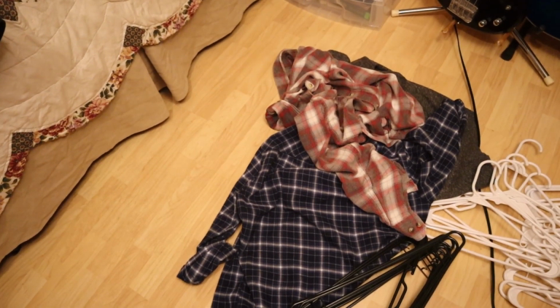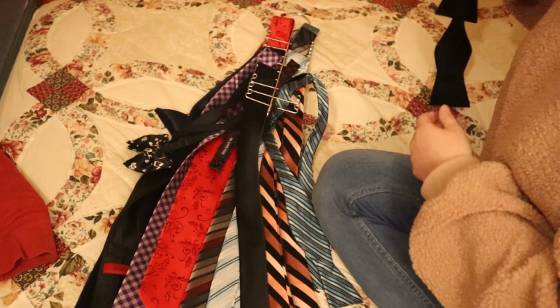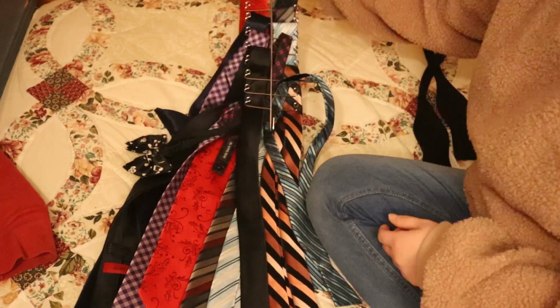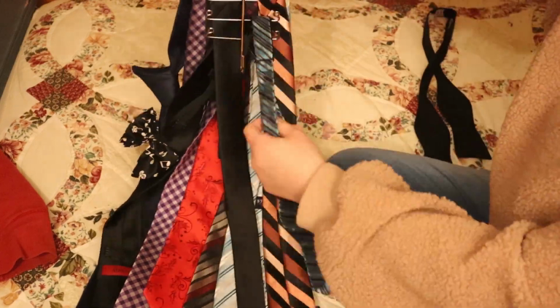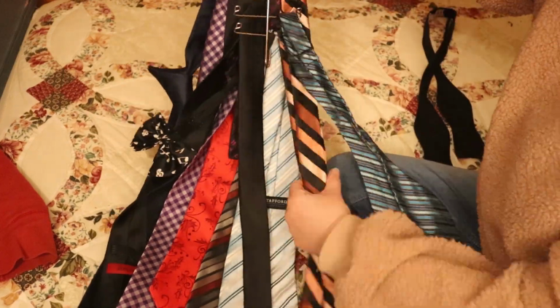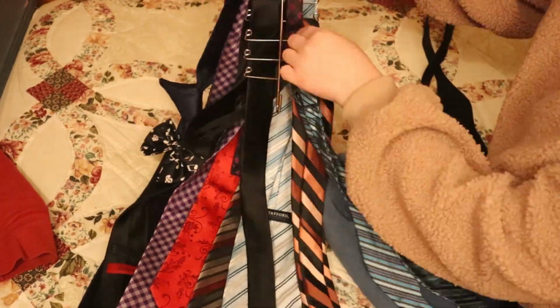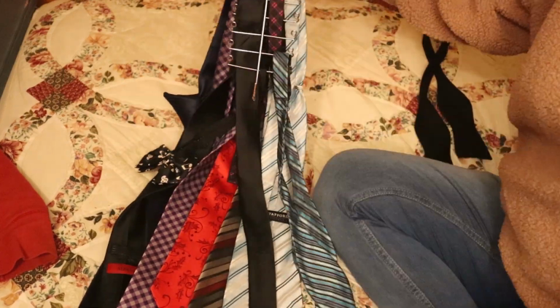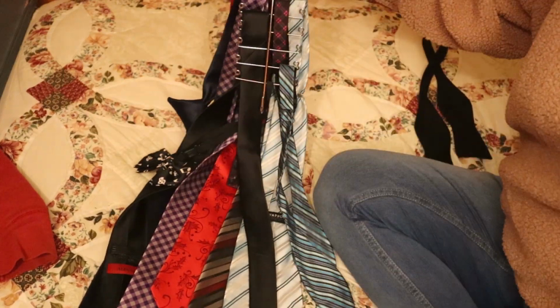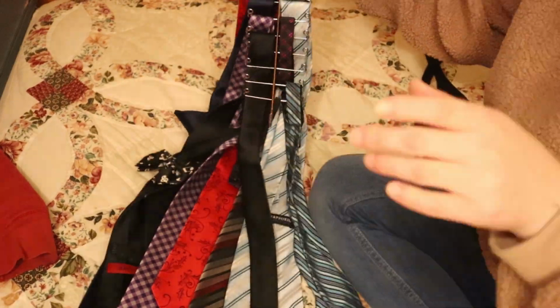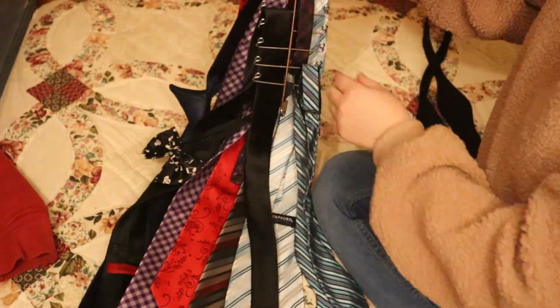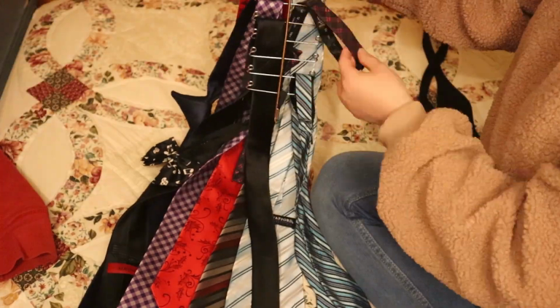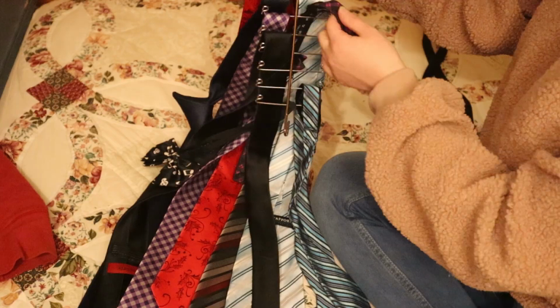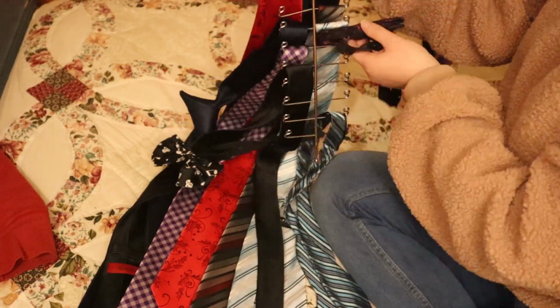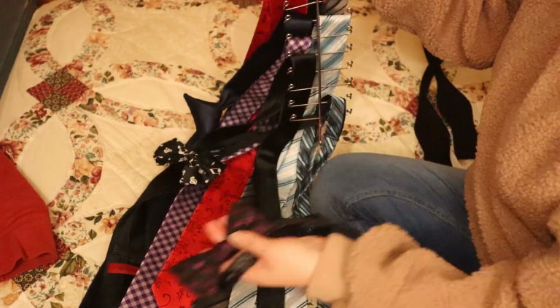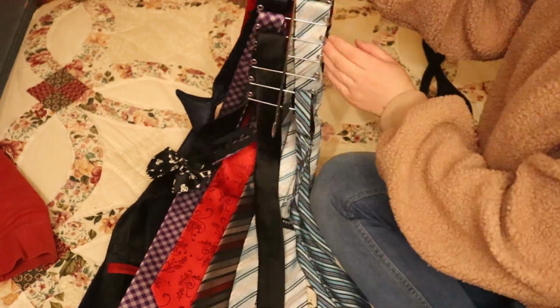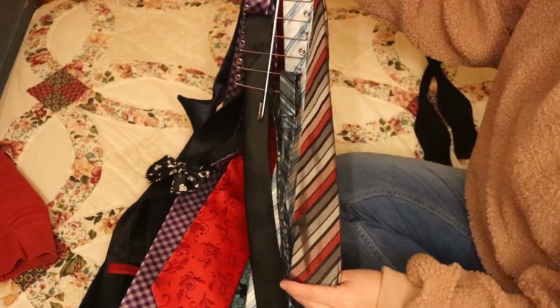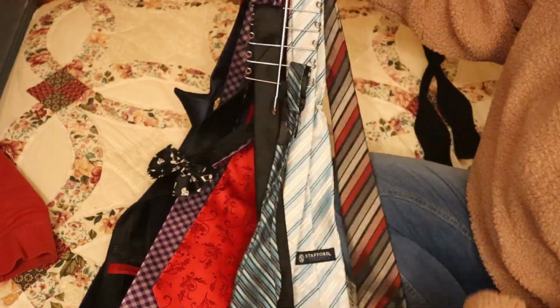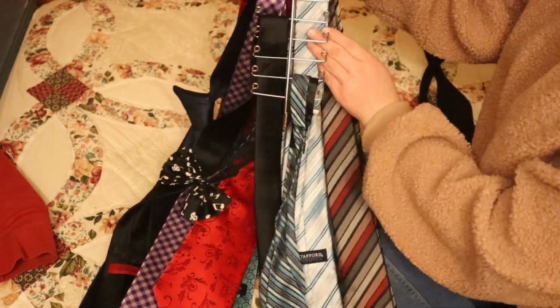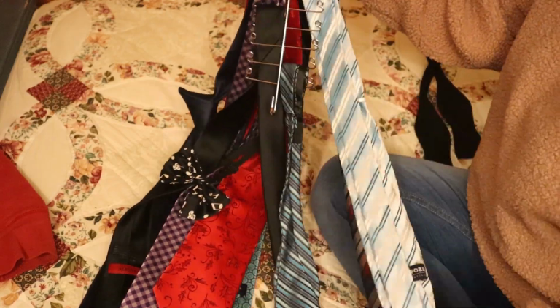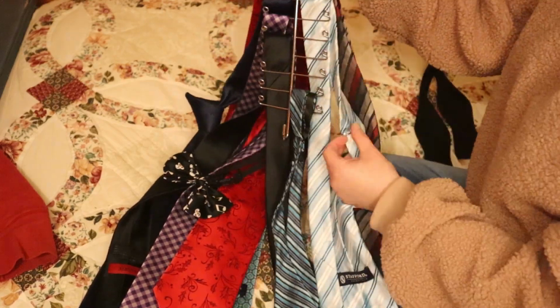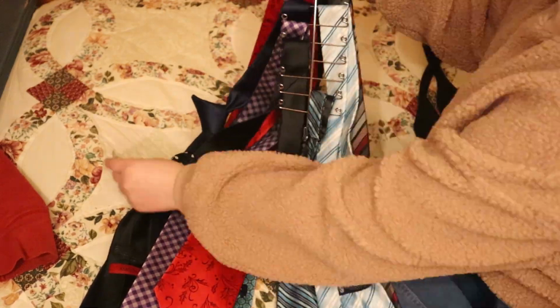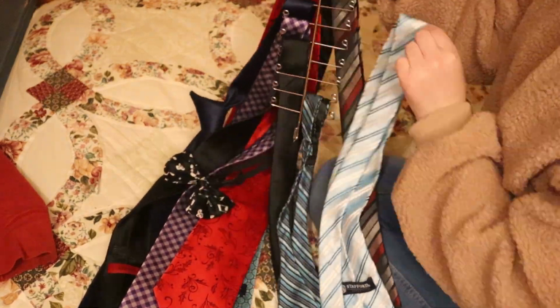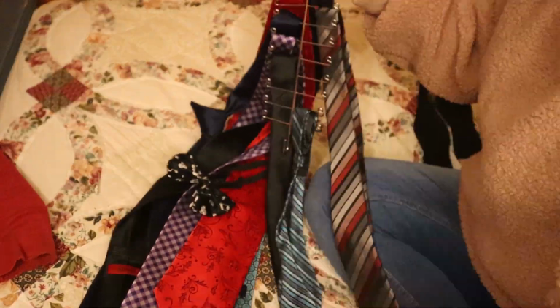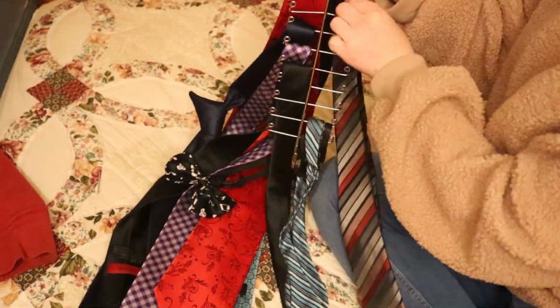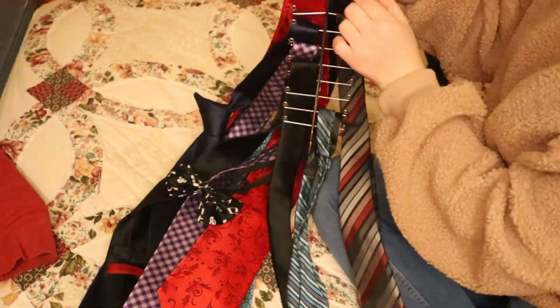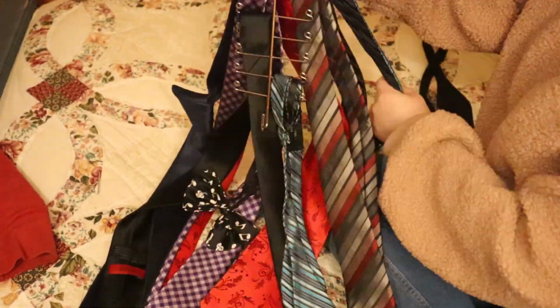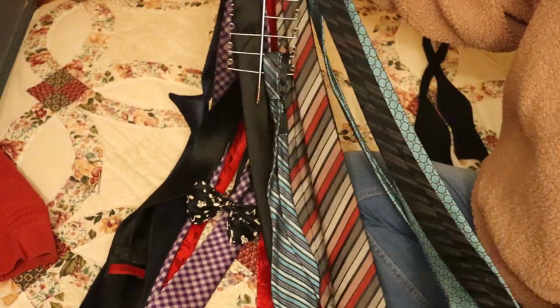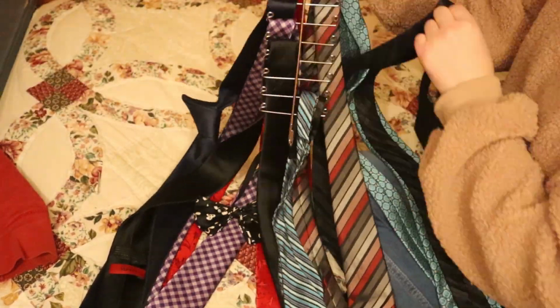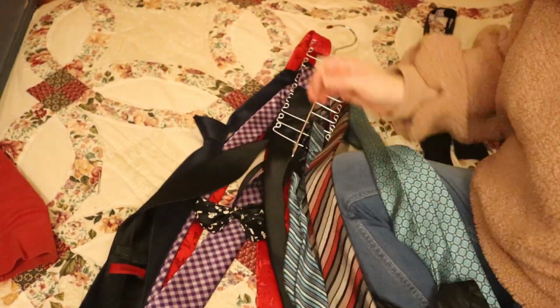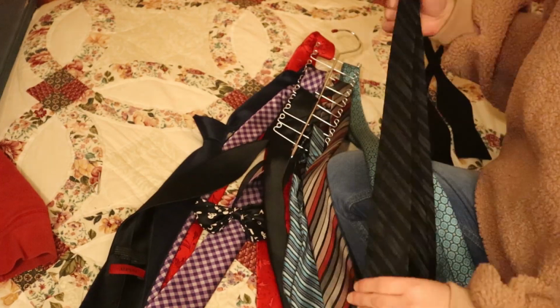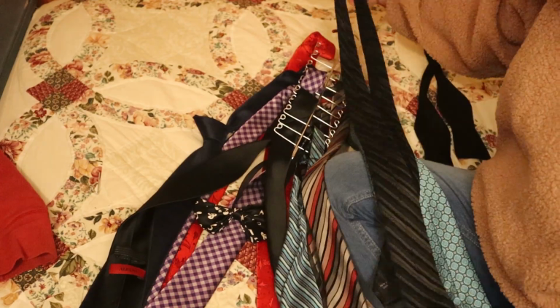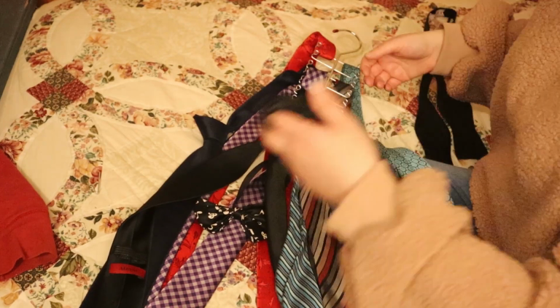We used to have to wear so much concert black and formal clothes in college when getting our music degrees, but we don't need to dress up like that as much anymore, so we can definitely narrow down these ties.